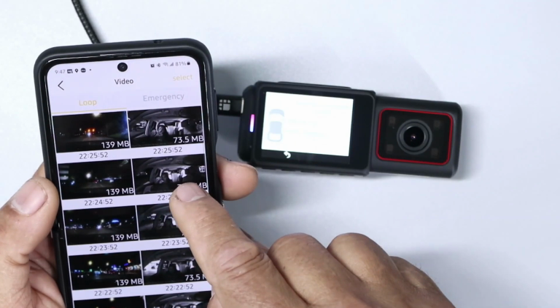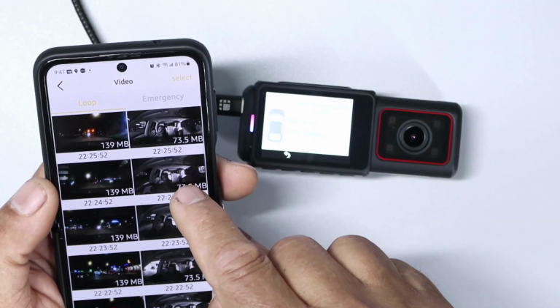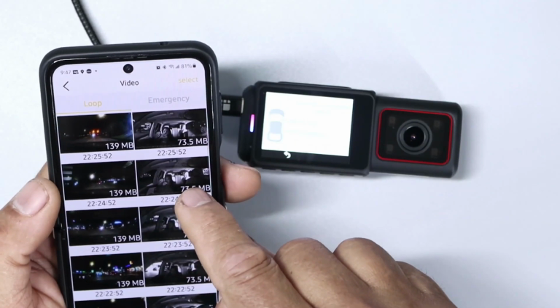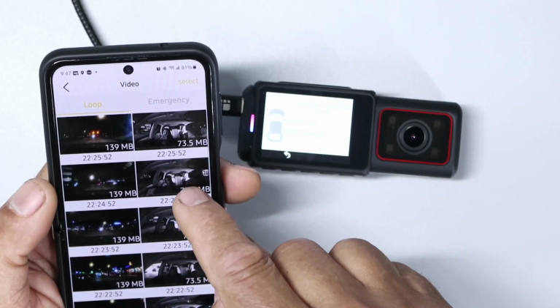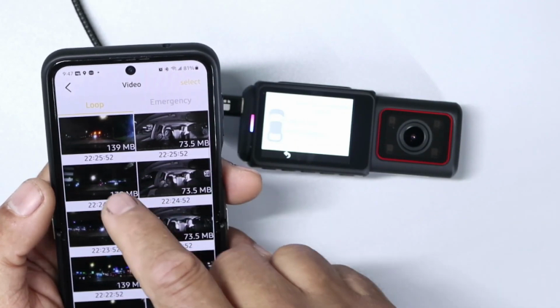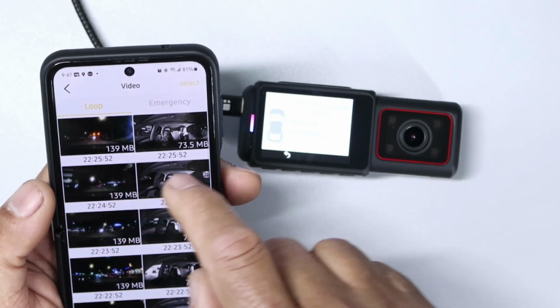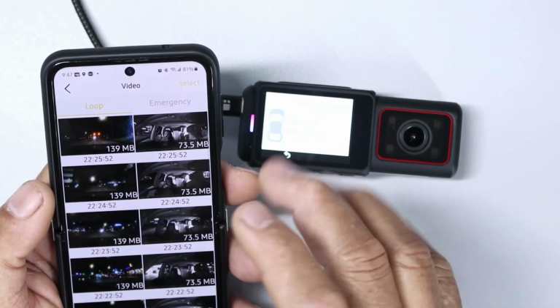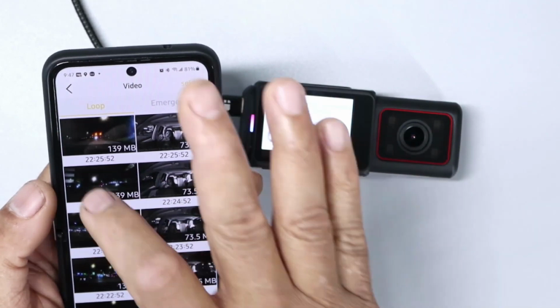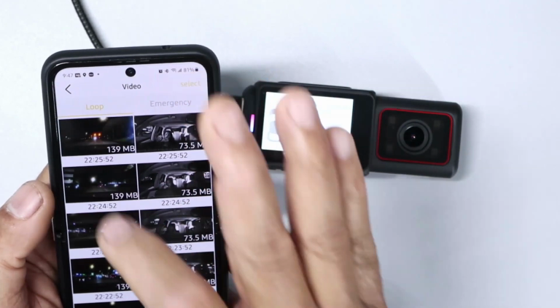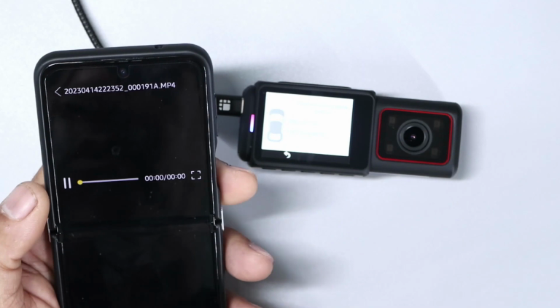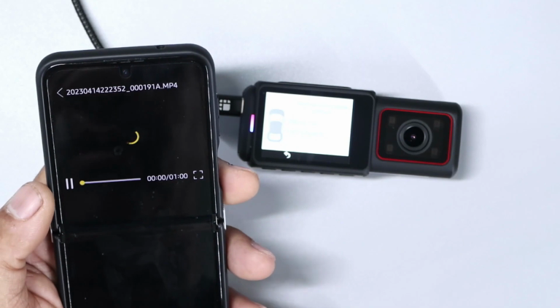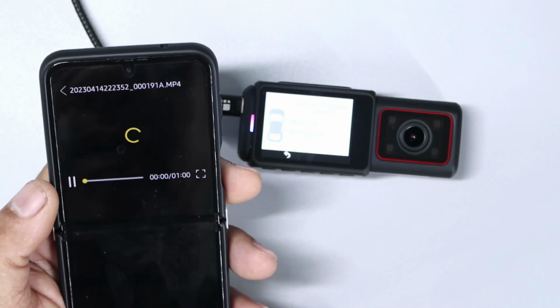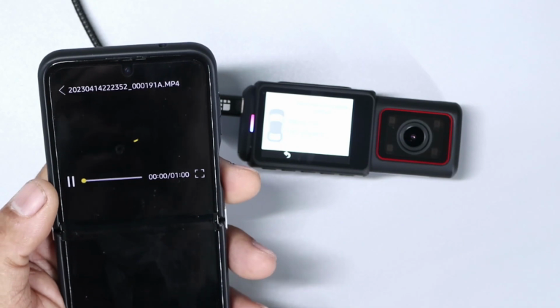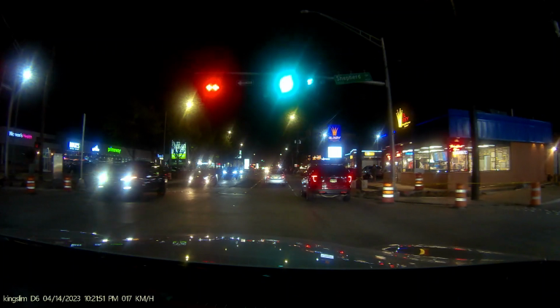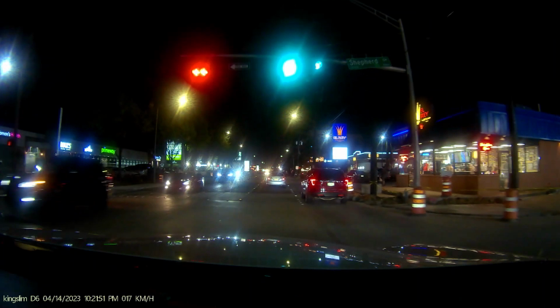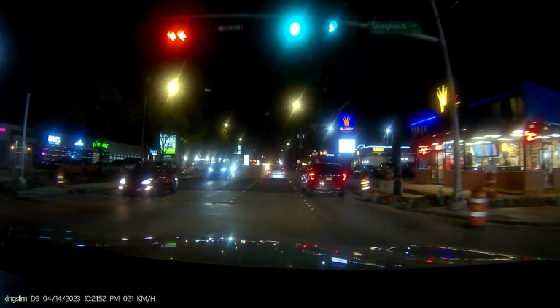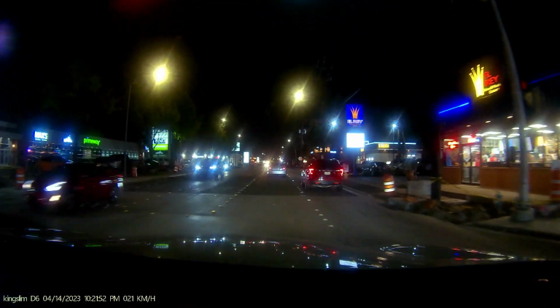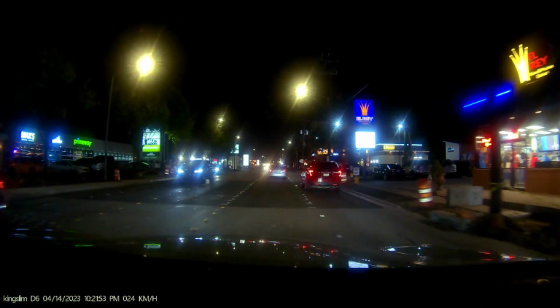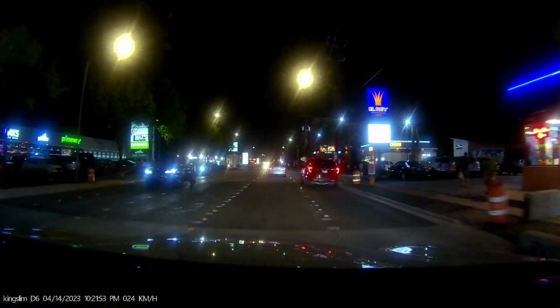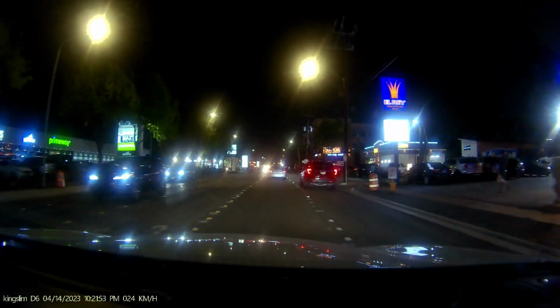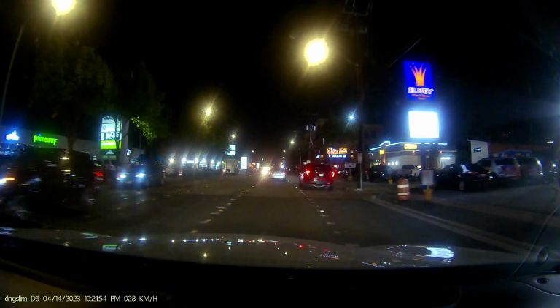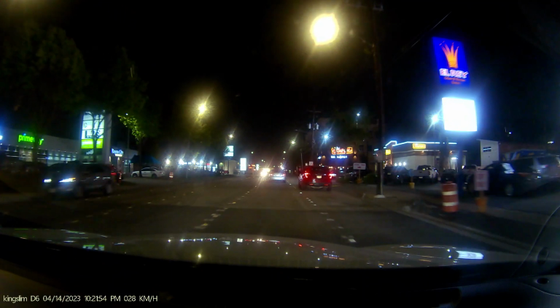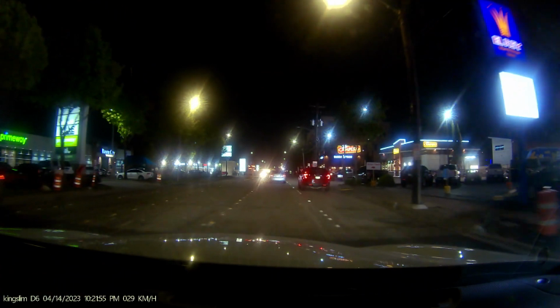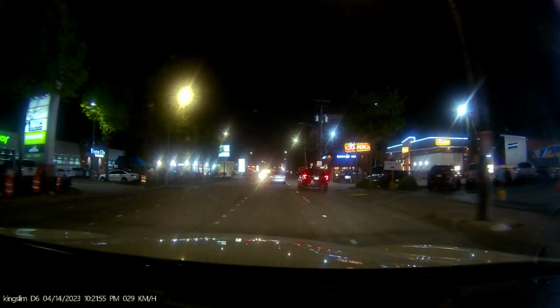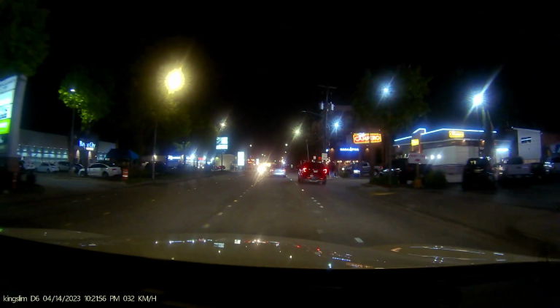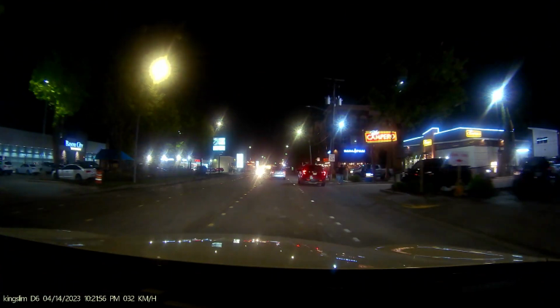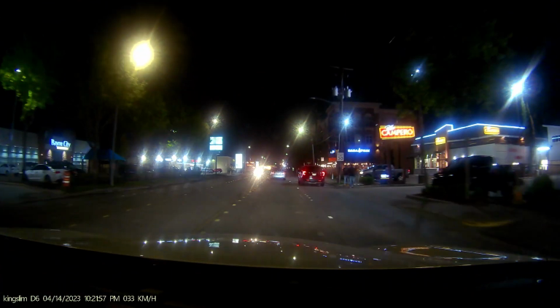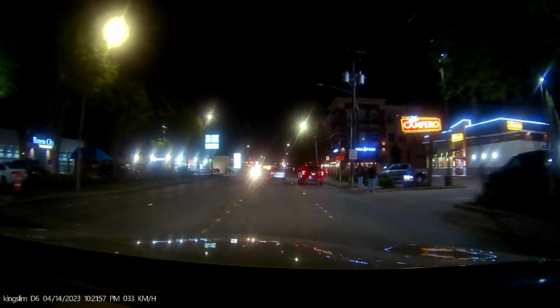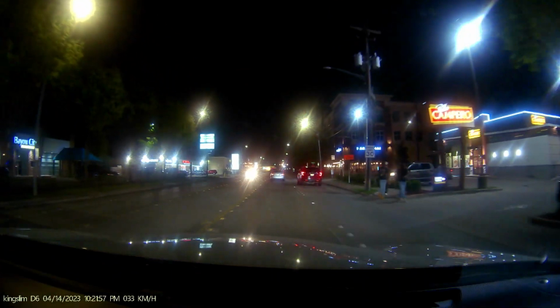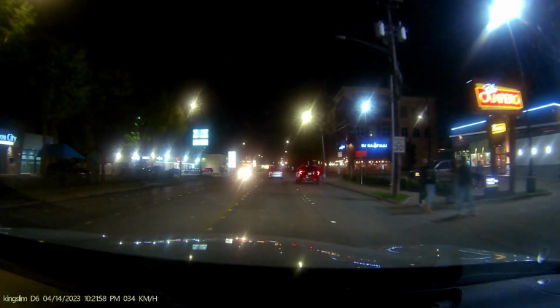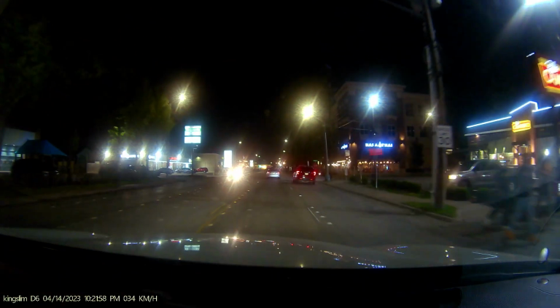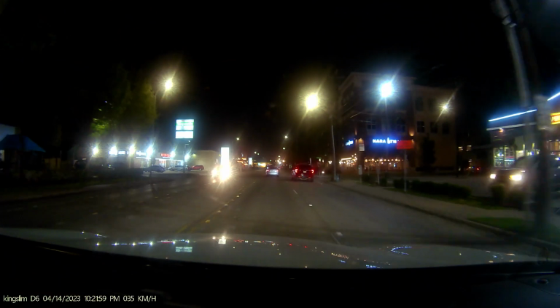One side is inside the car and one side is outside the car. Let's see what we see on the outside. There you go — you can view that and open it to the white screen.